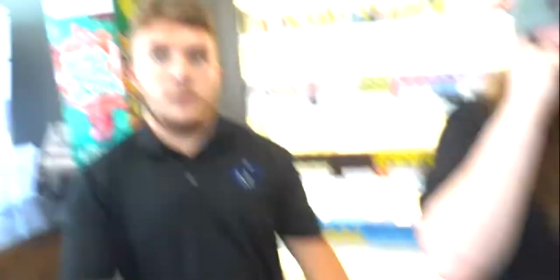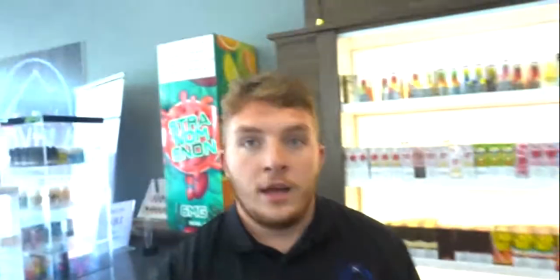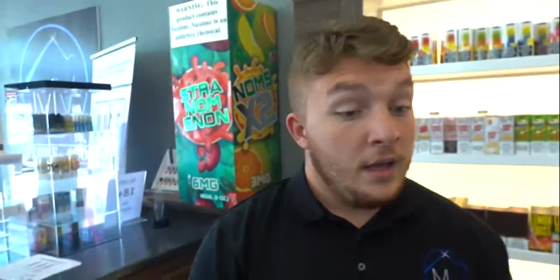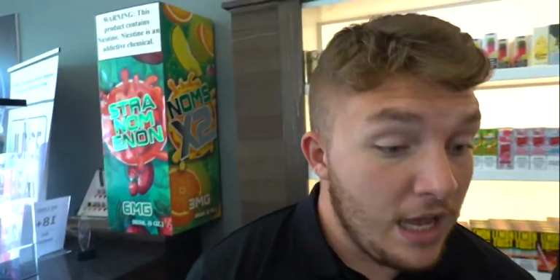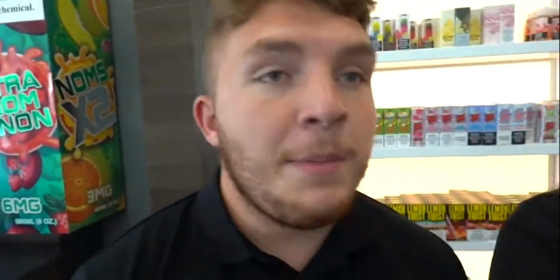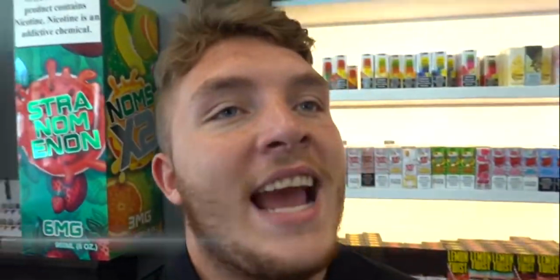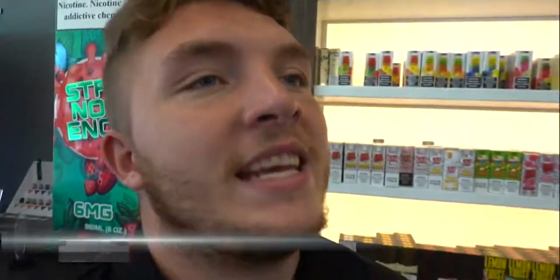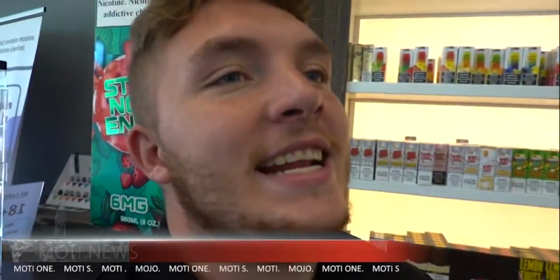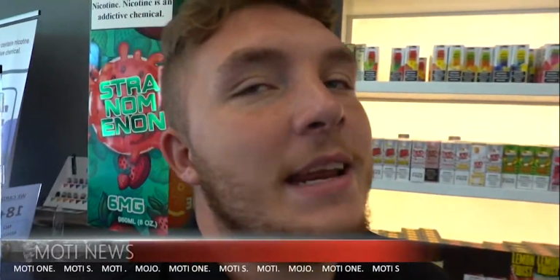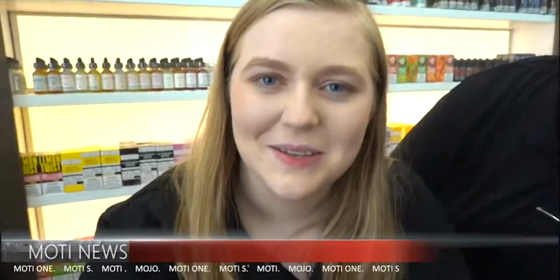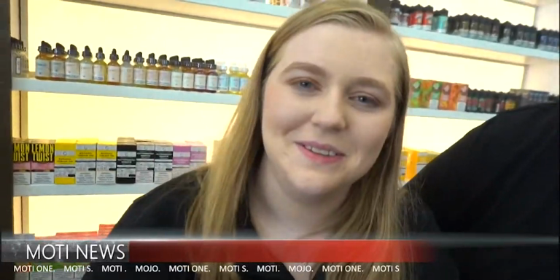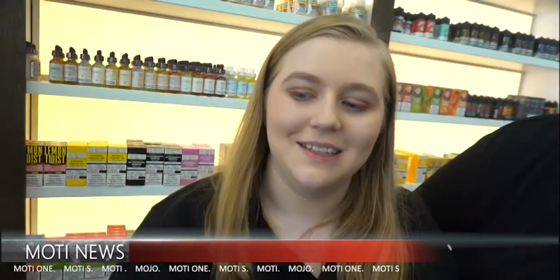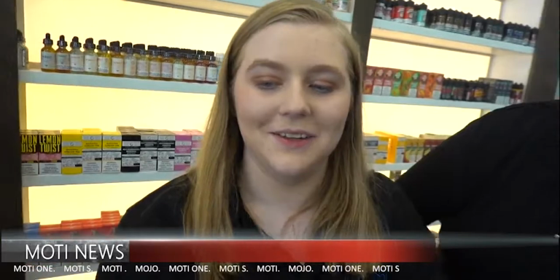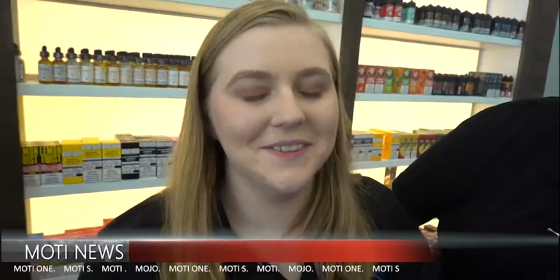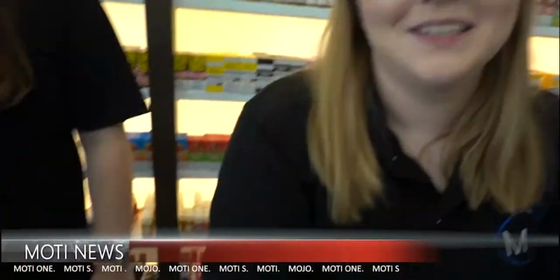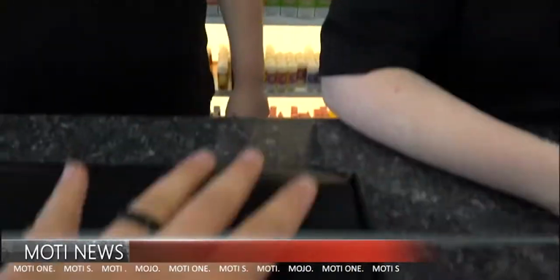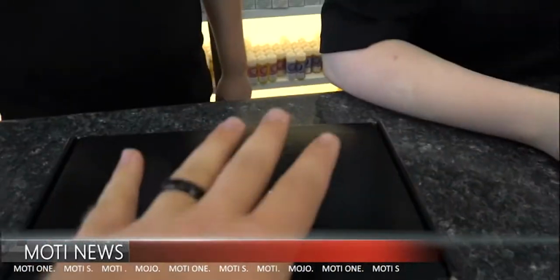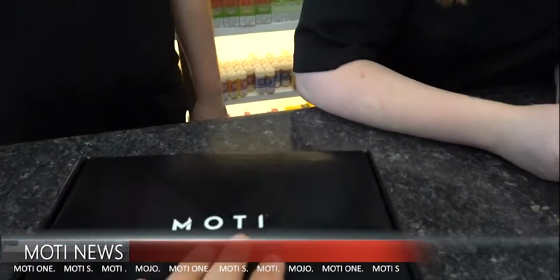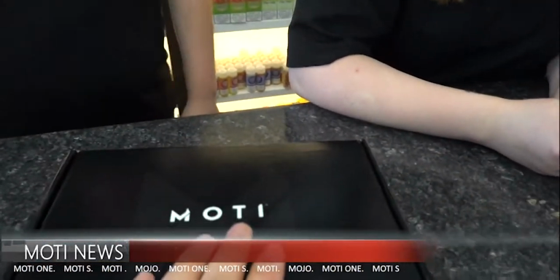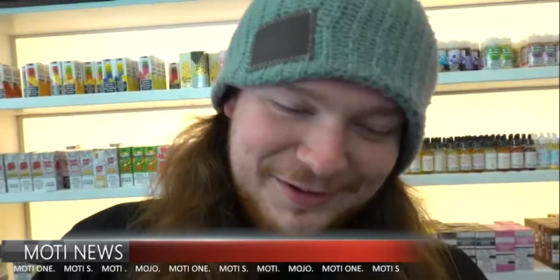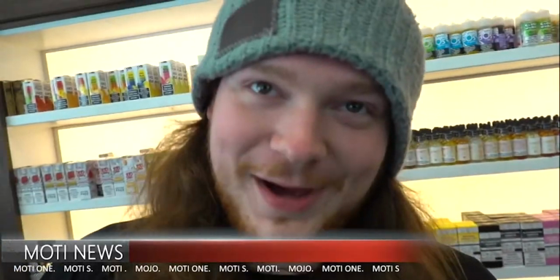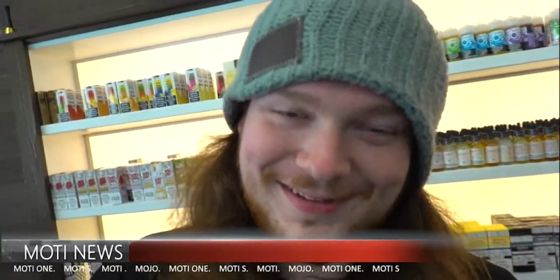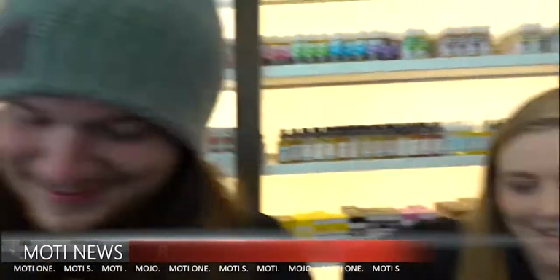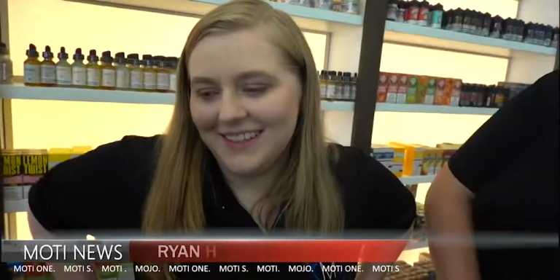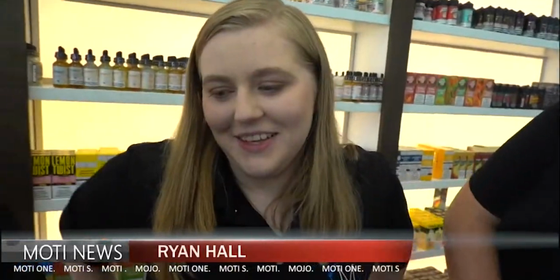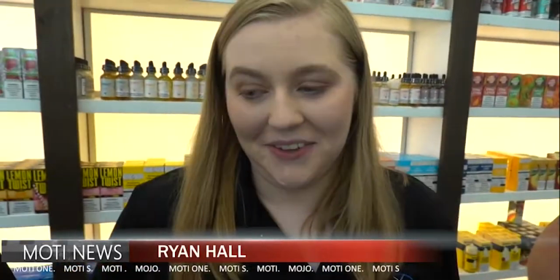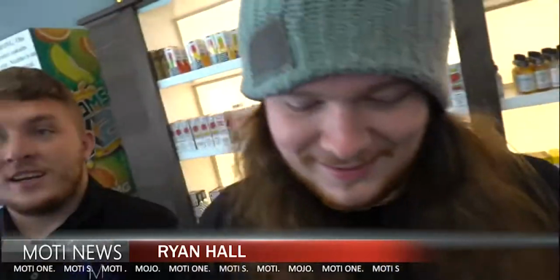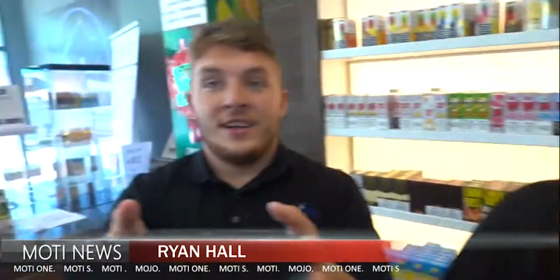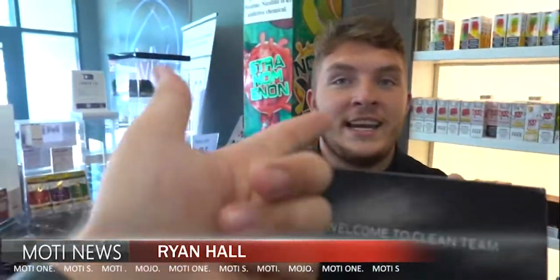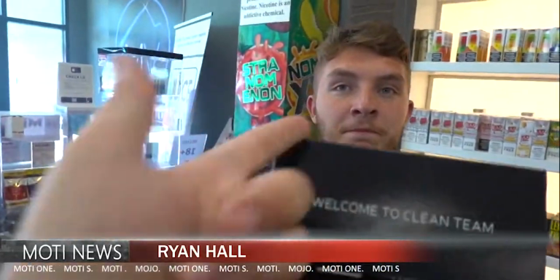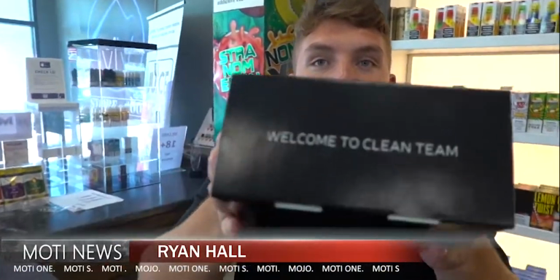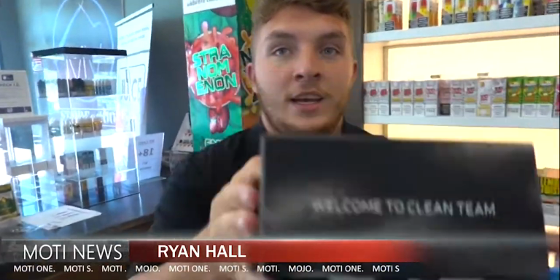MOTI! M-O-T-I! Have you ever heard of MOTI? No. What do you think this is? What do you think's in the box? Looks like a shoe box. Do you think it's shoes? No. We could start doing shoe reviews. Can we please?